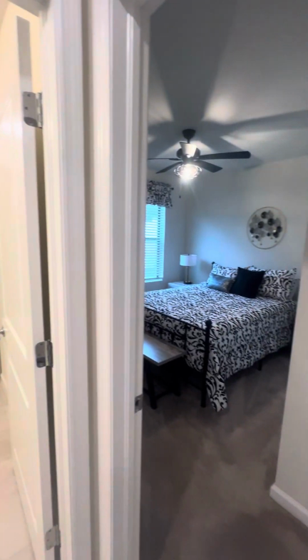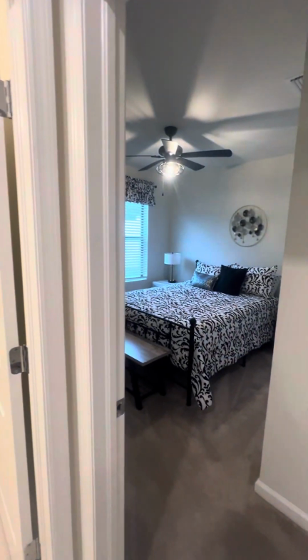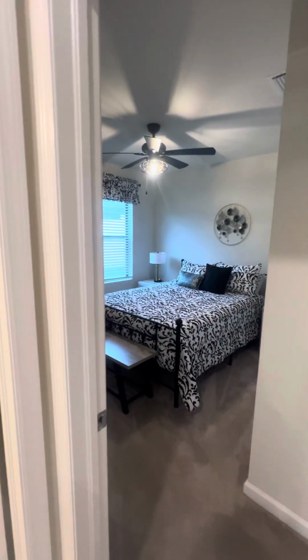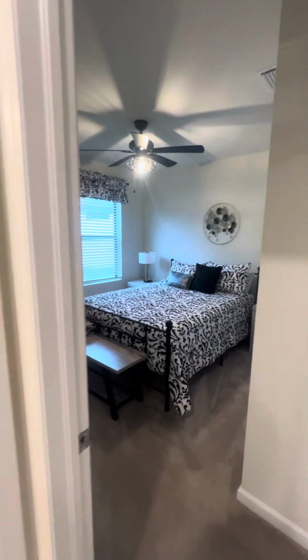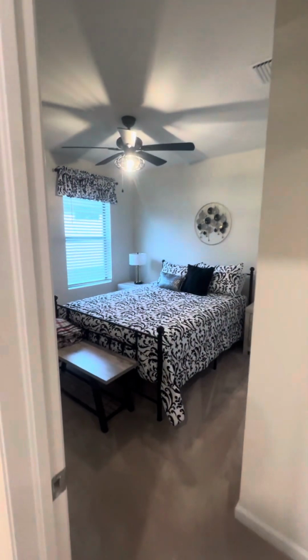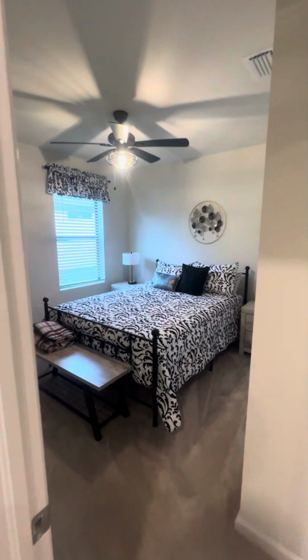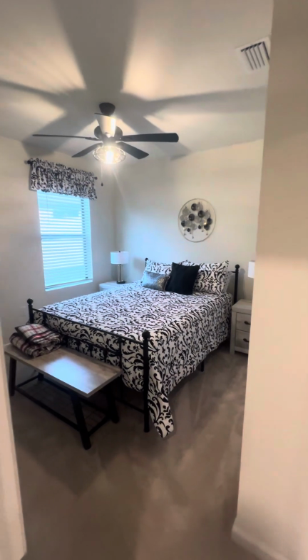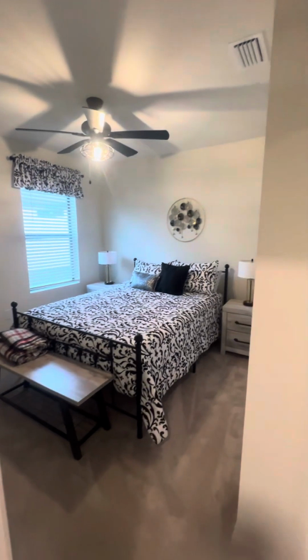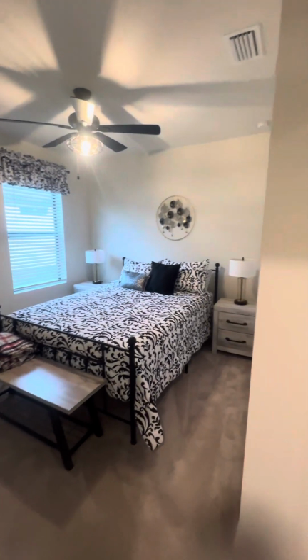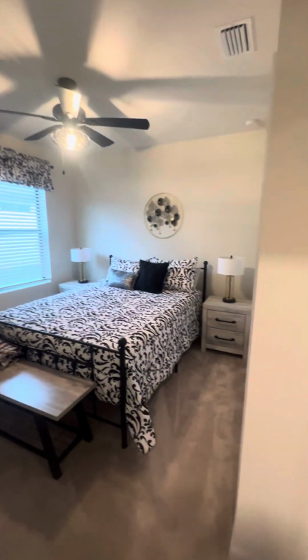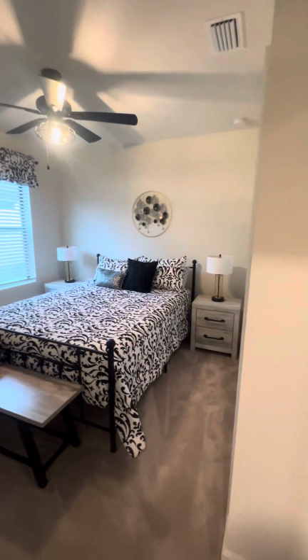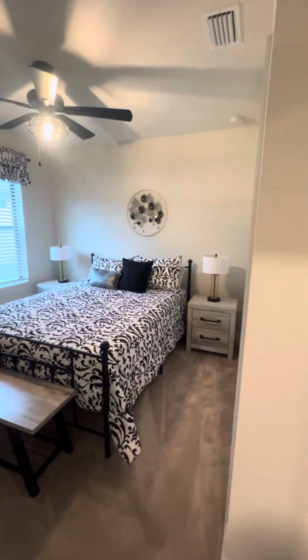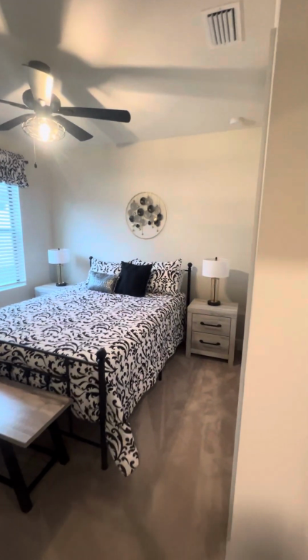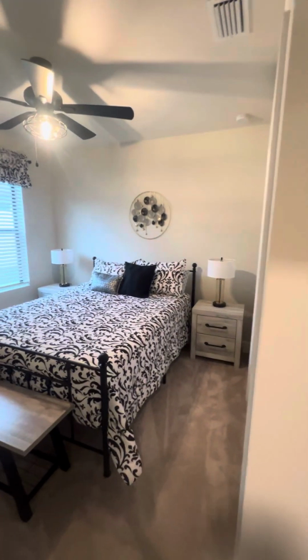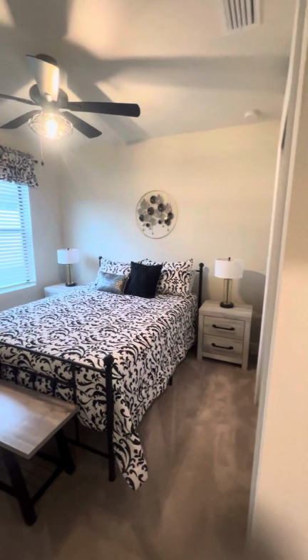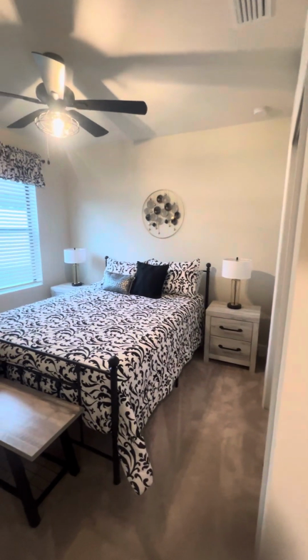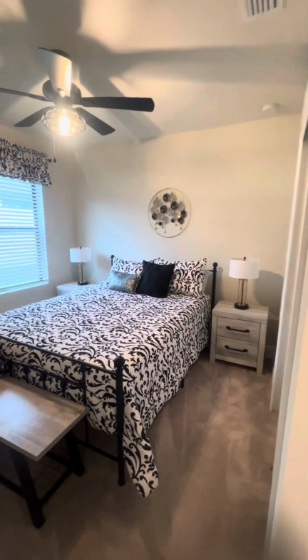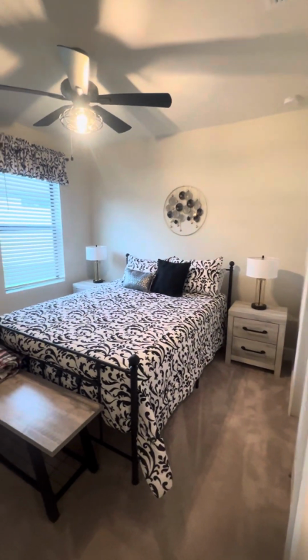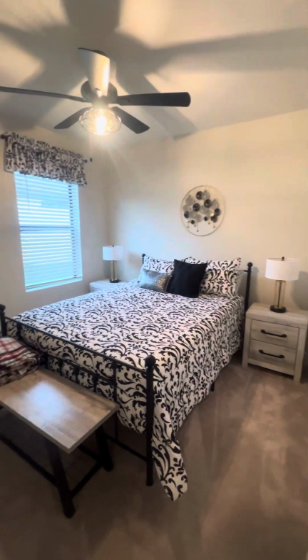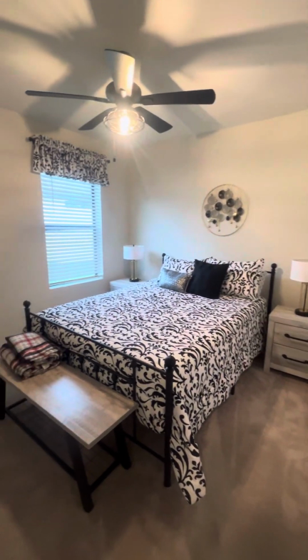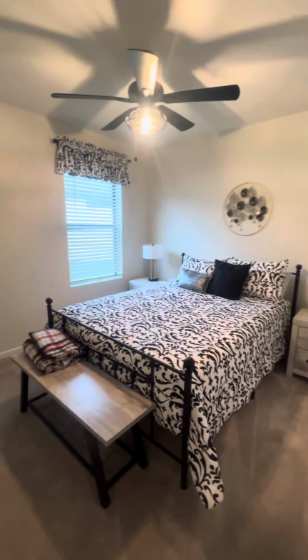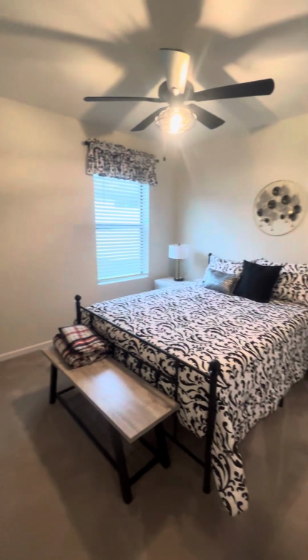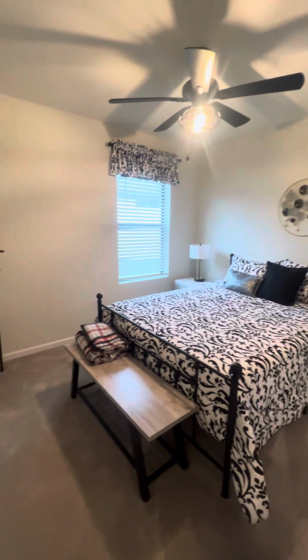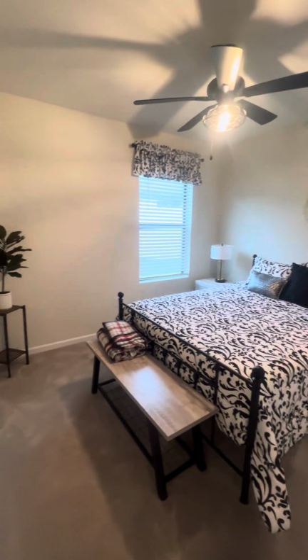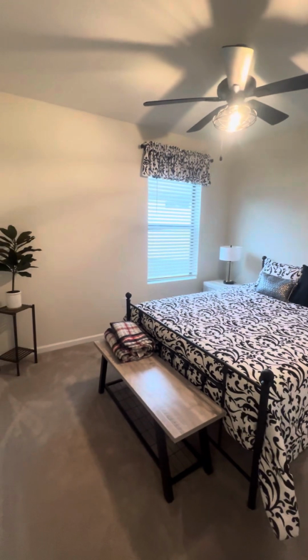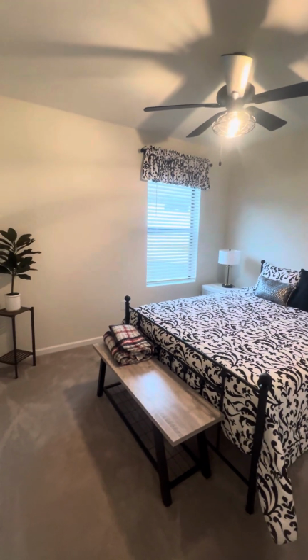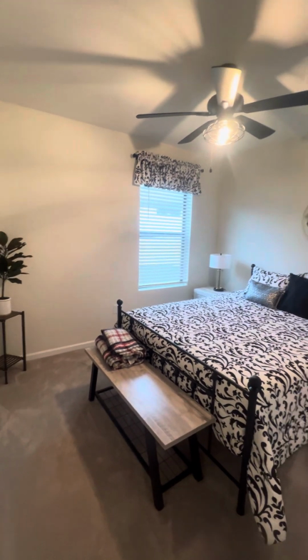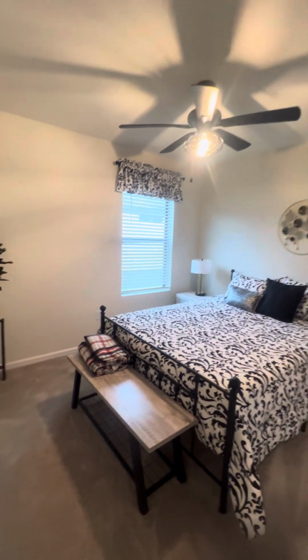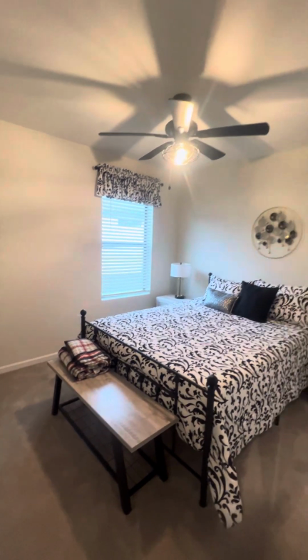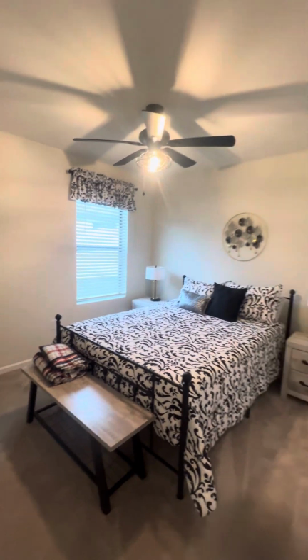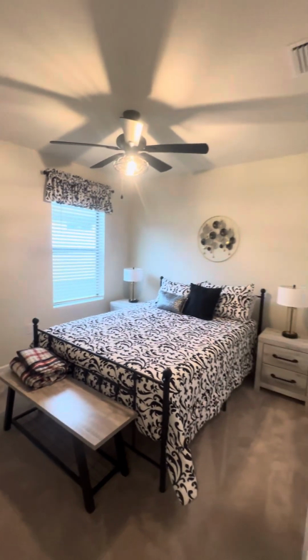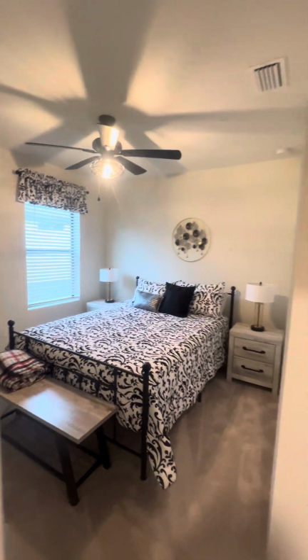Guest bedroom two — again, queen-sized bed, plenty of room for nightstands on each side, and a ceiling fan.